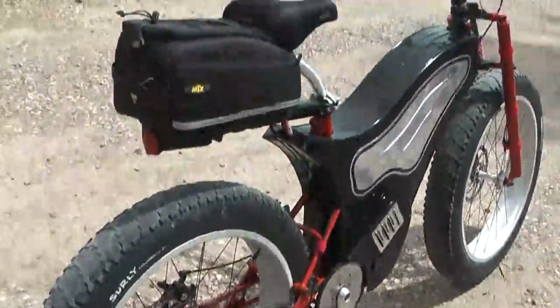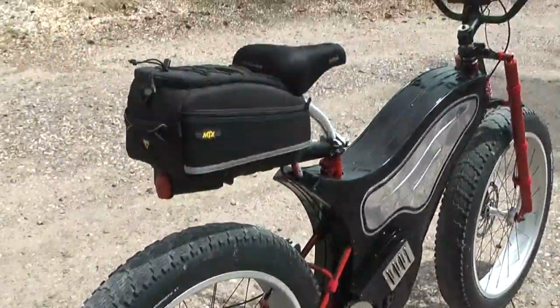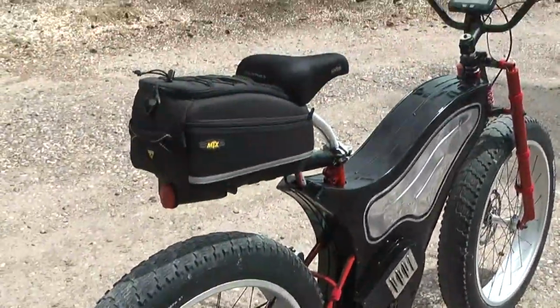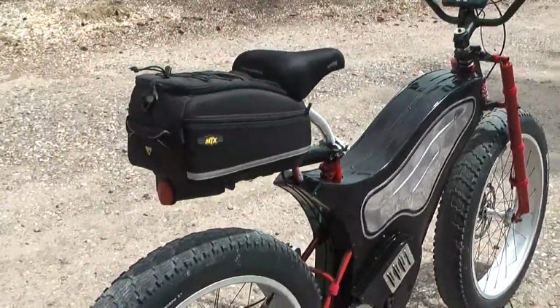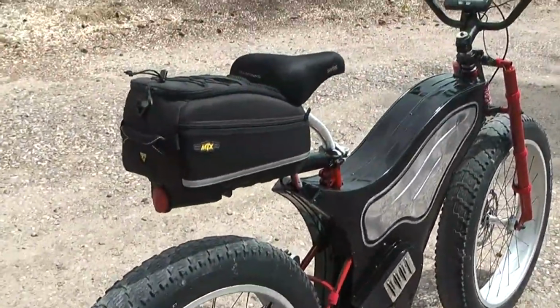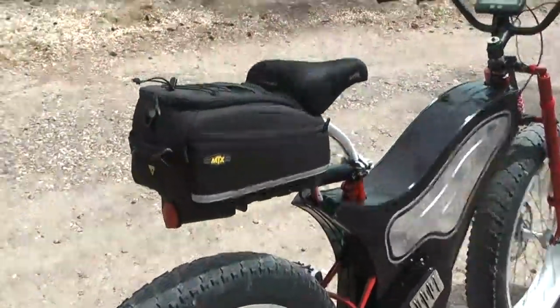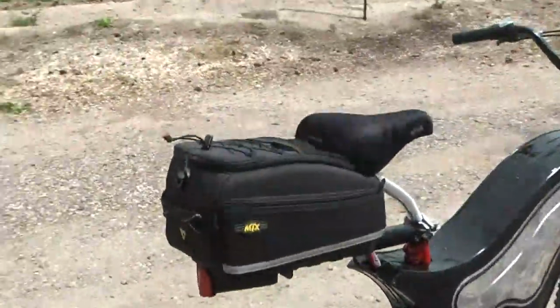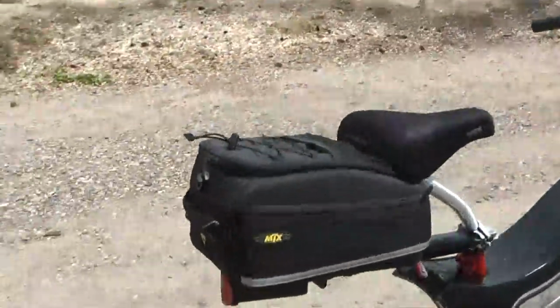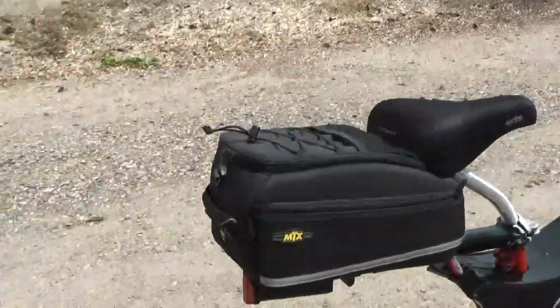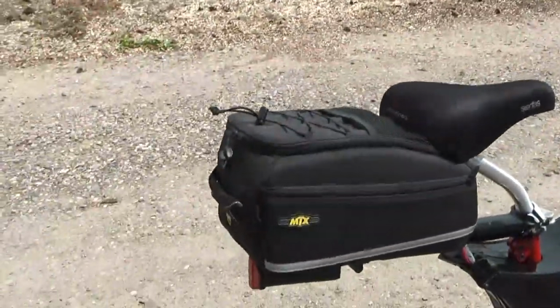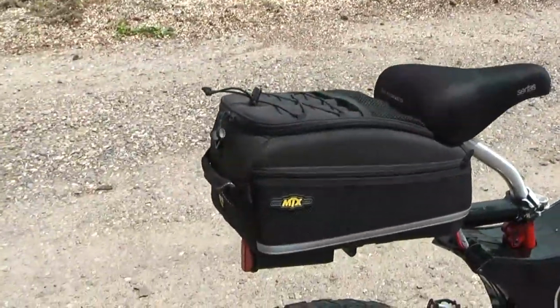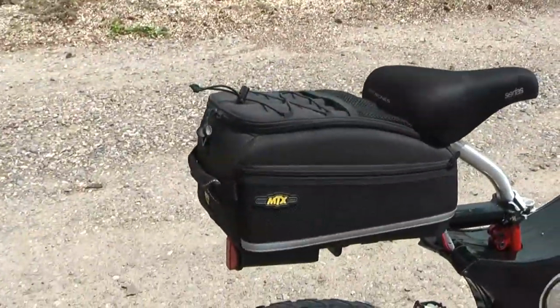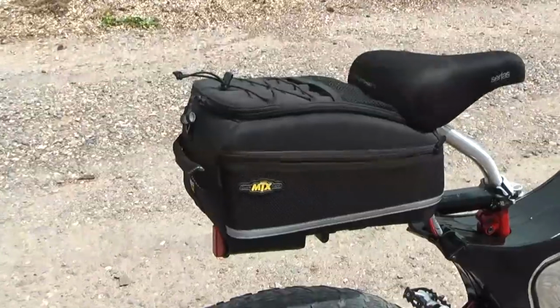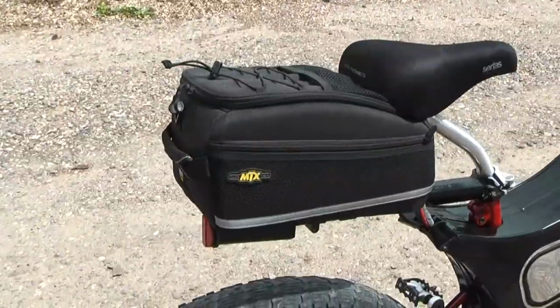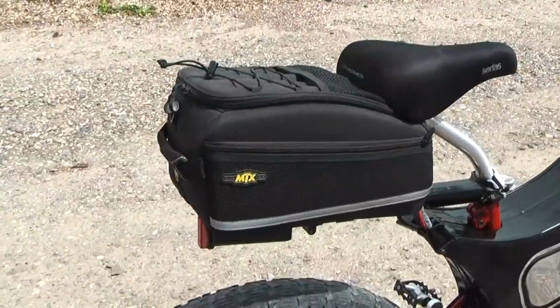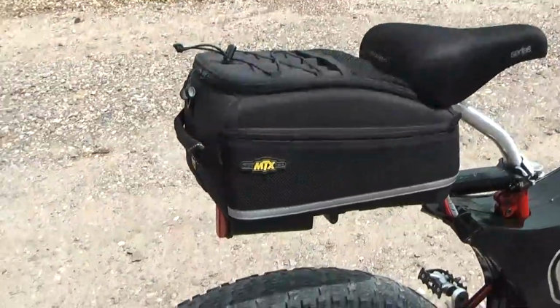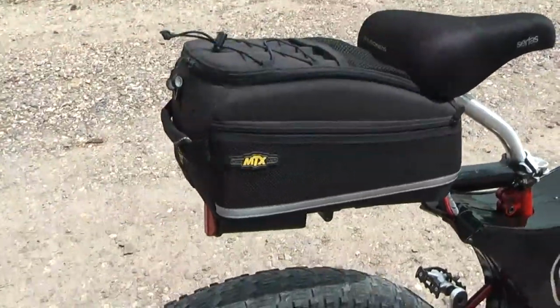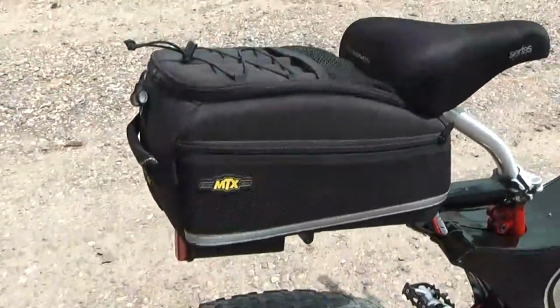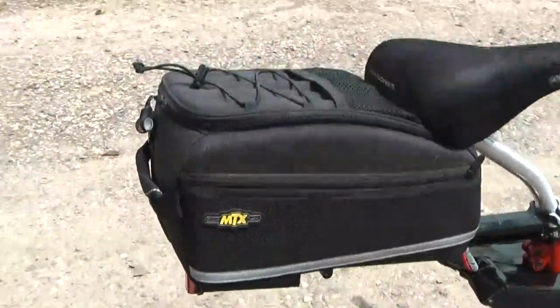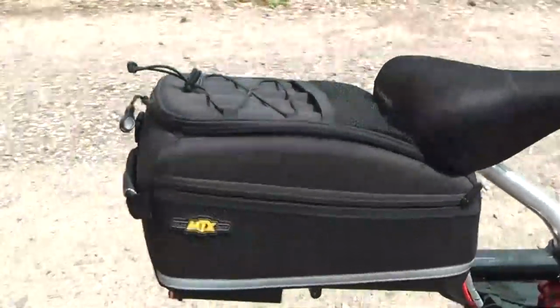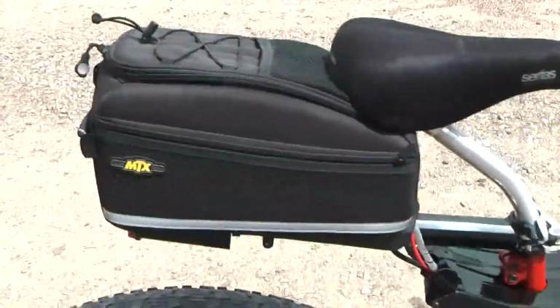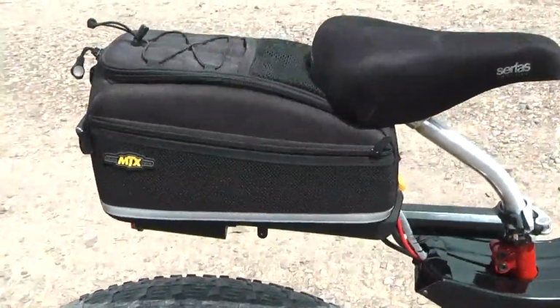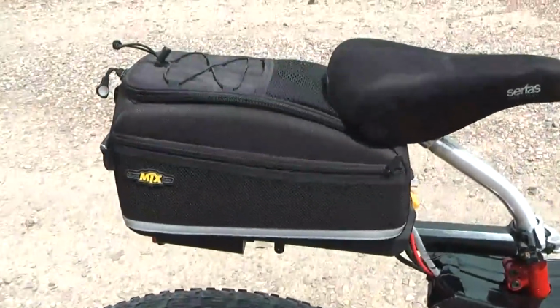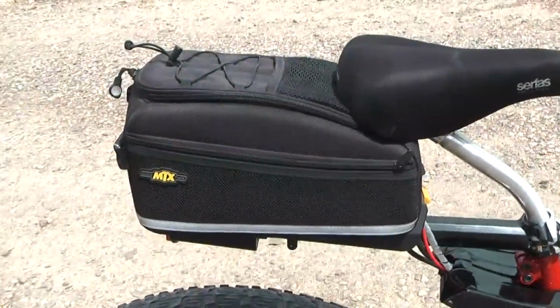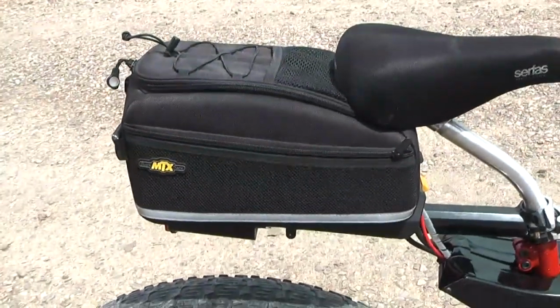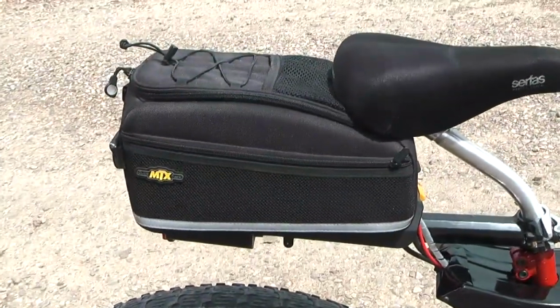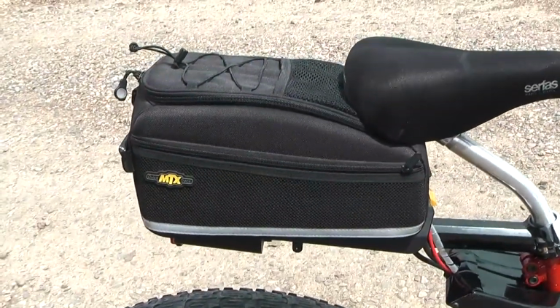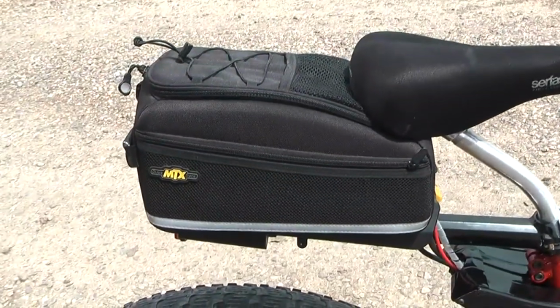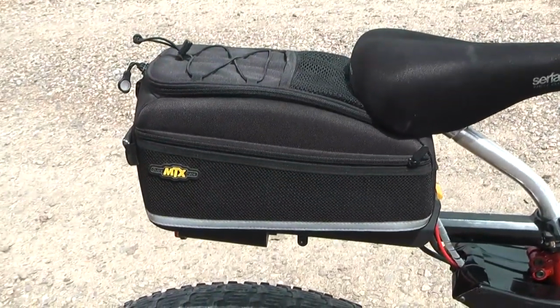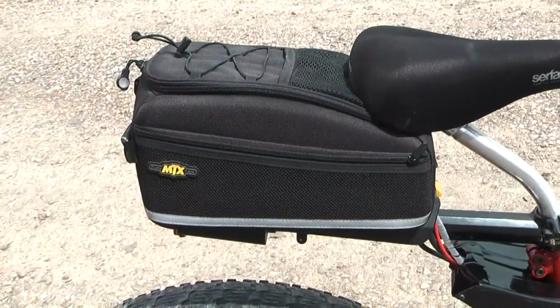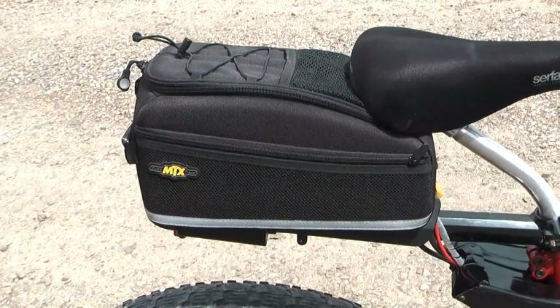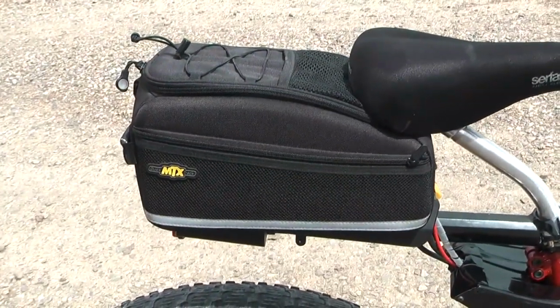But I like it. I did purchase this neat bike bag and the battery — the back battery — fits in there real nice.